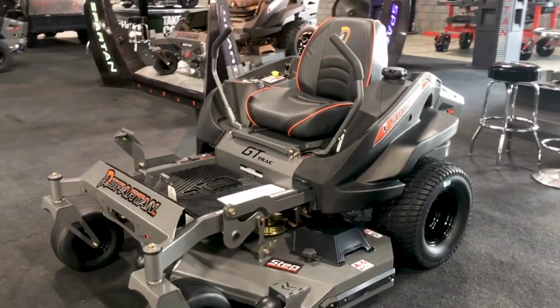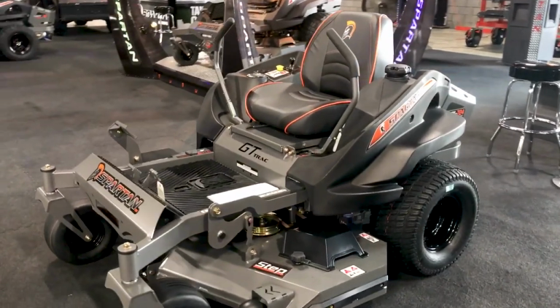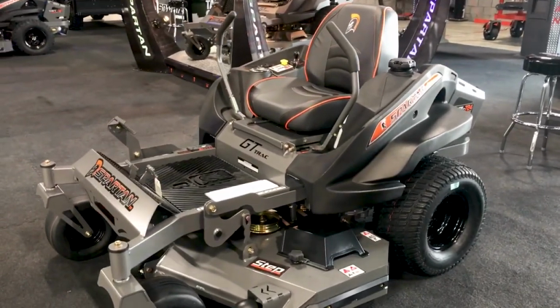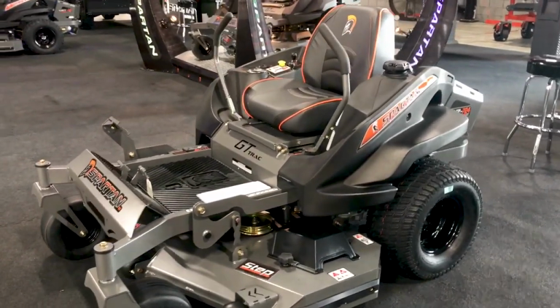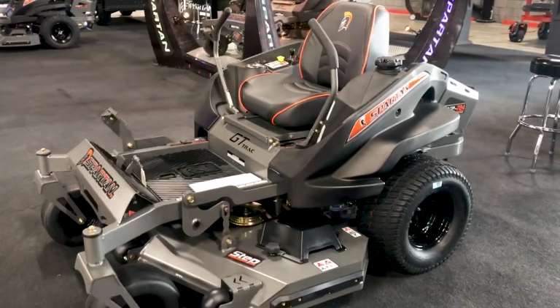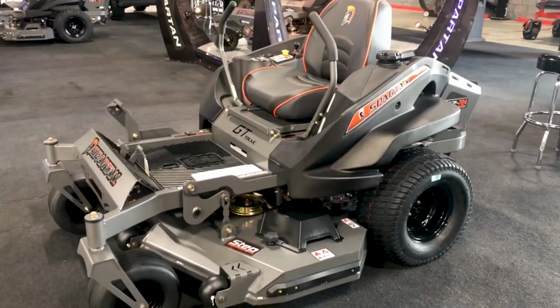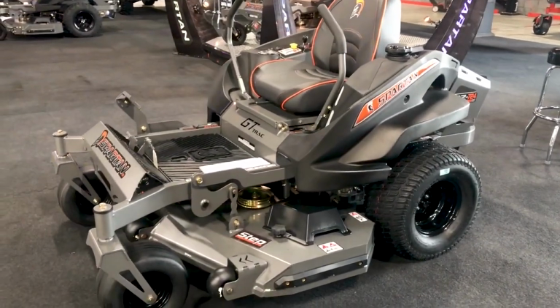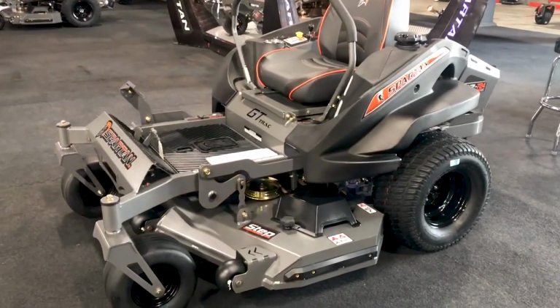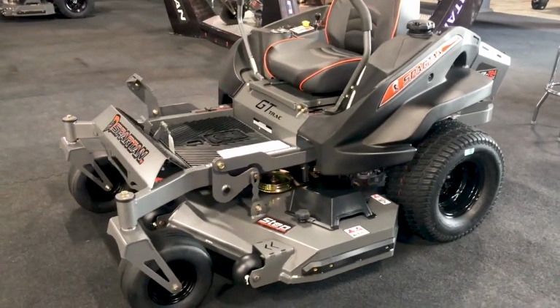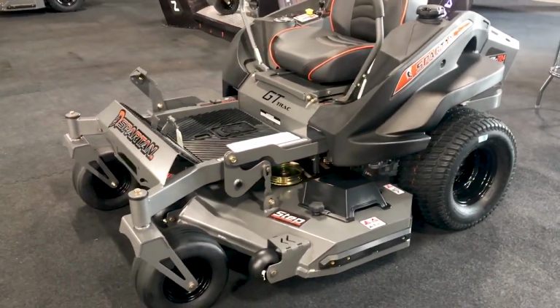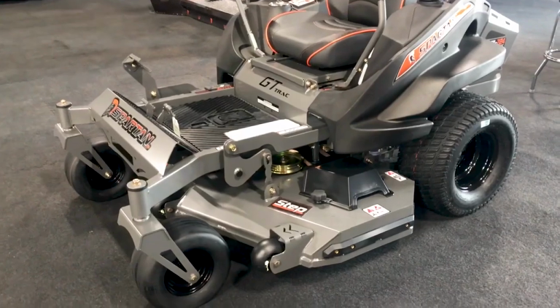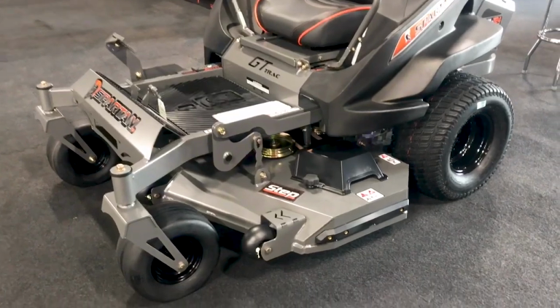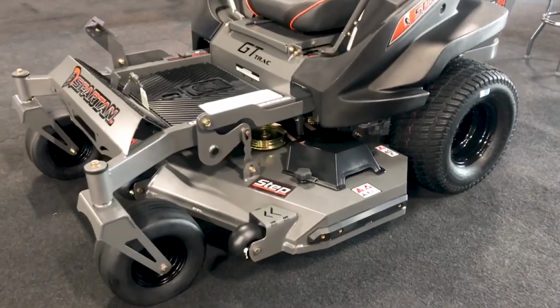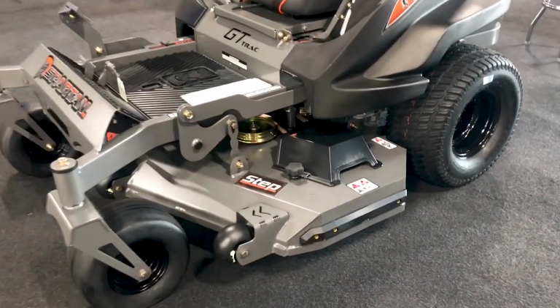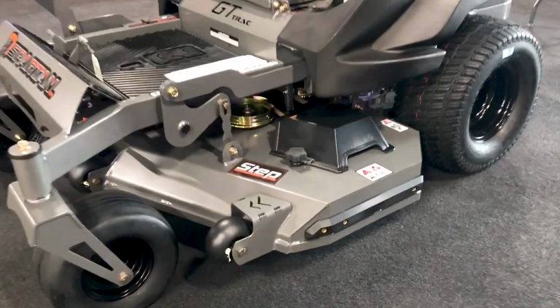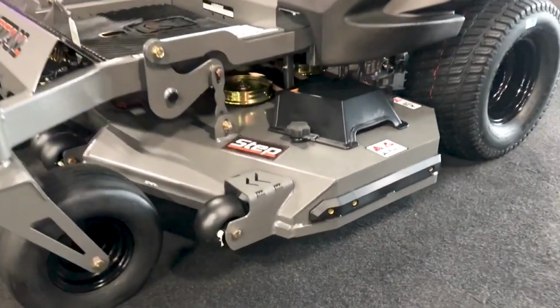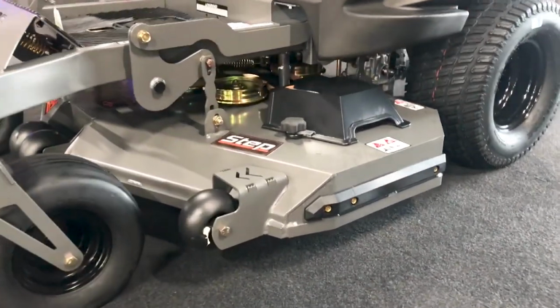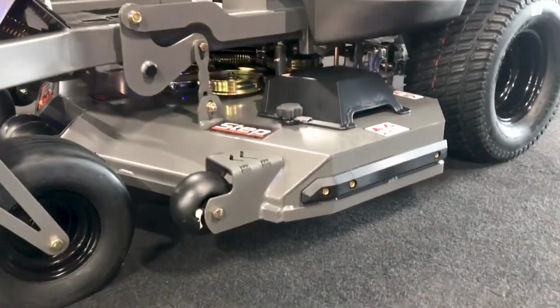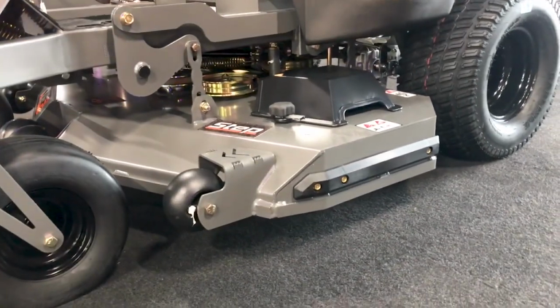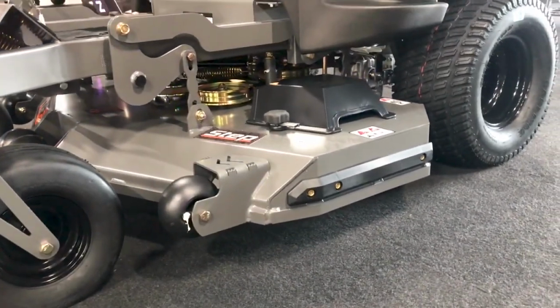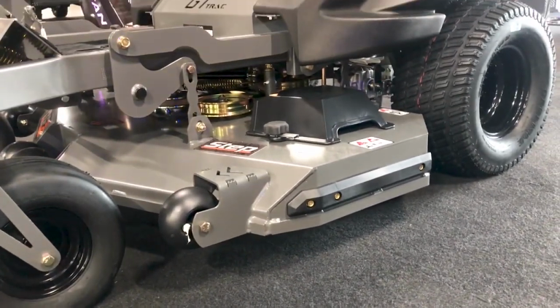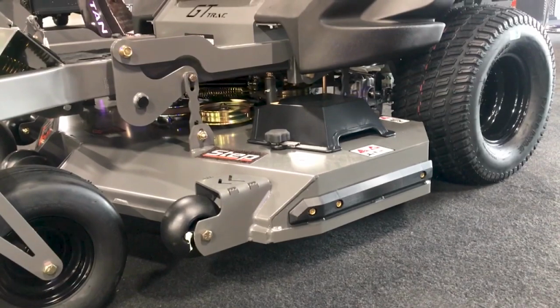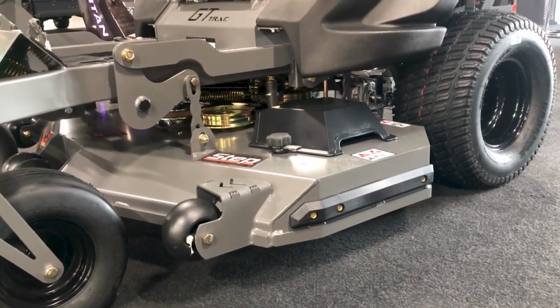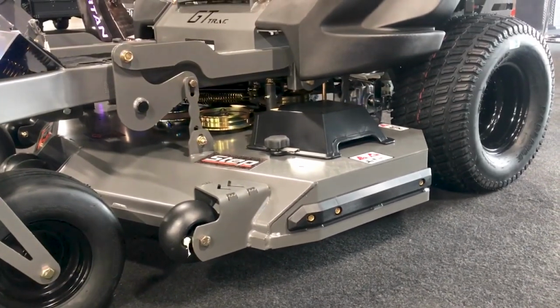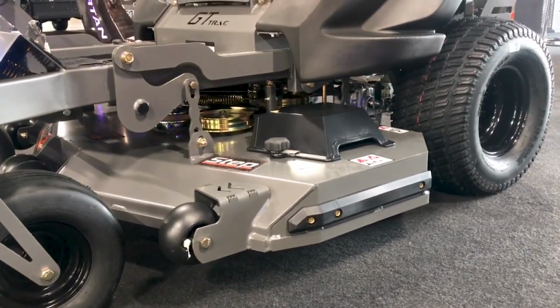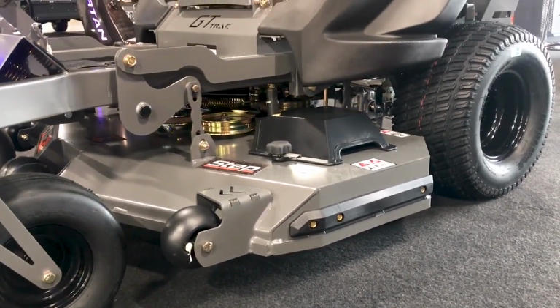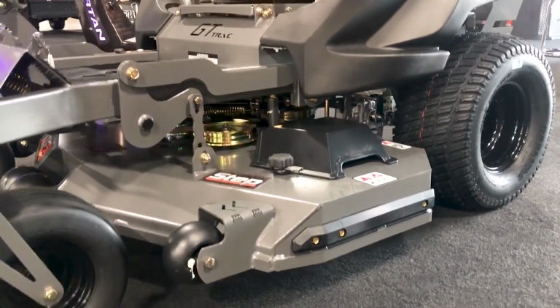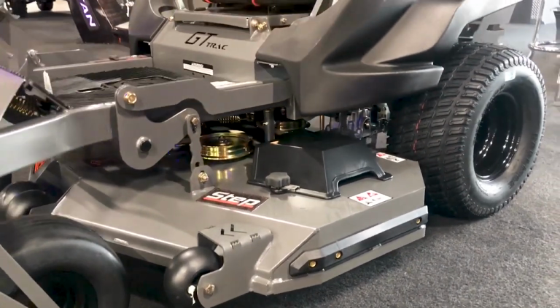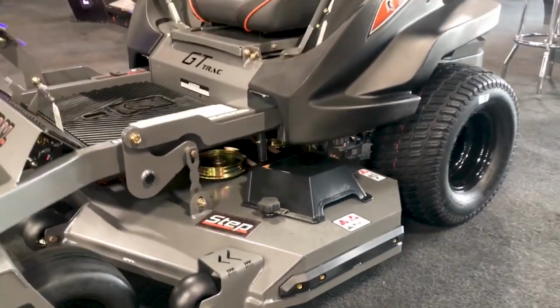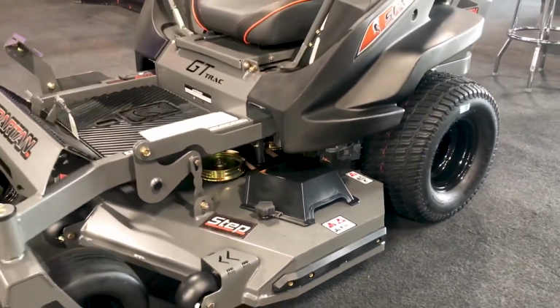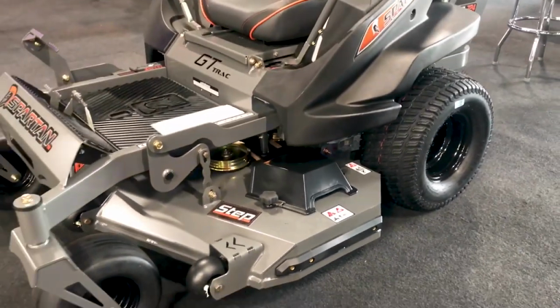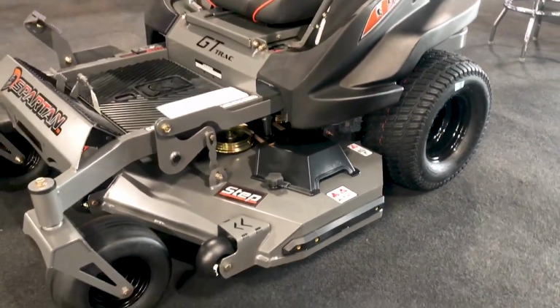You're looking at our base RZ model here. As with every single Spartan mower, we have a one-piece seven-gauge deck. On the RZs it's five inches deep. On the RTs and SRTs it's going to be six inches deep.